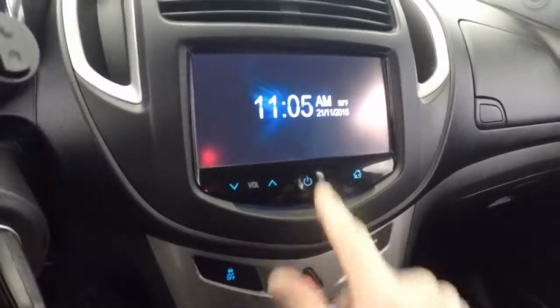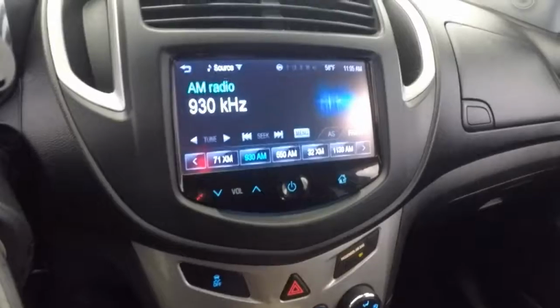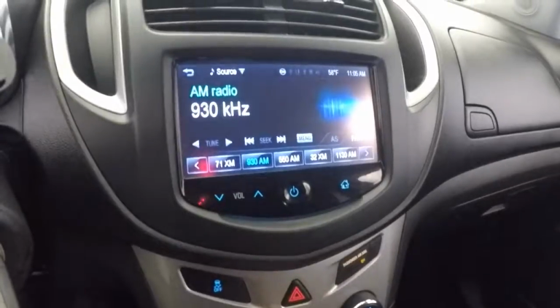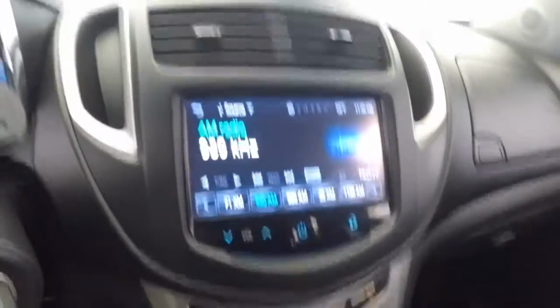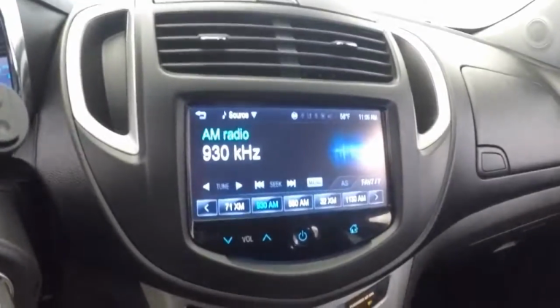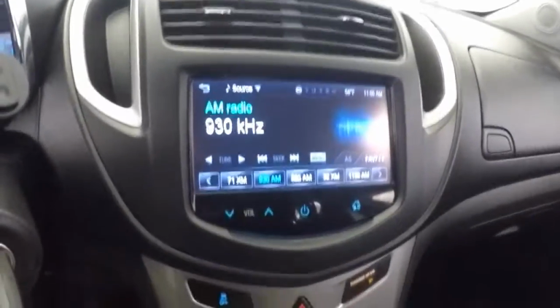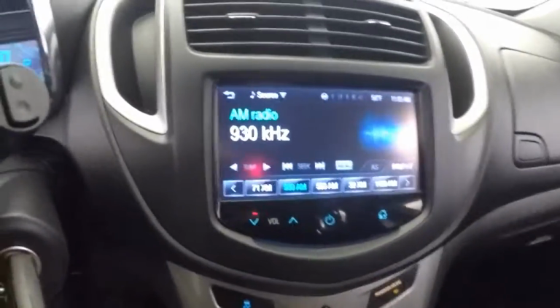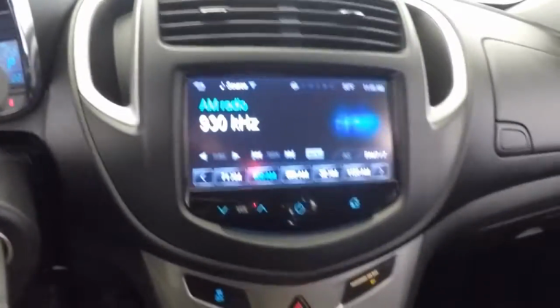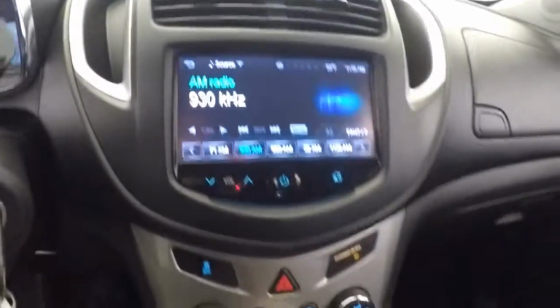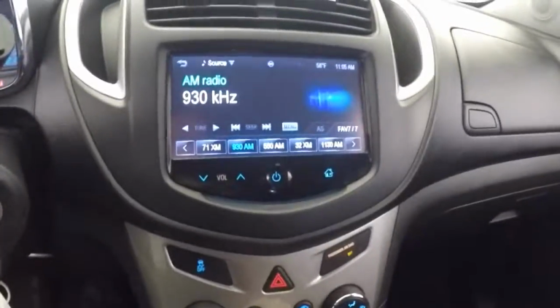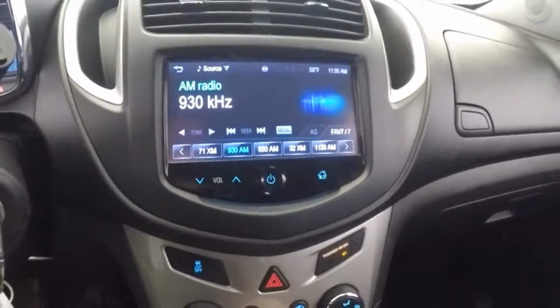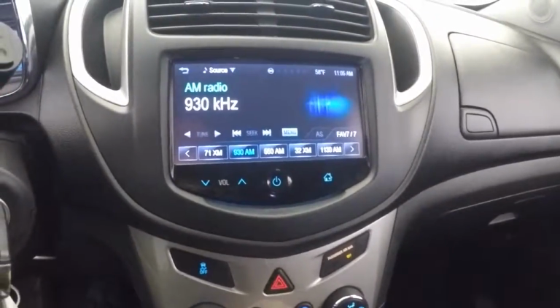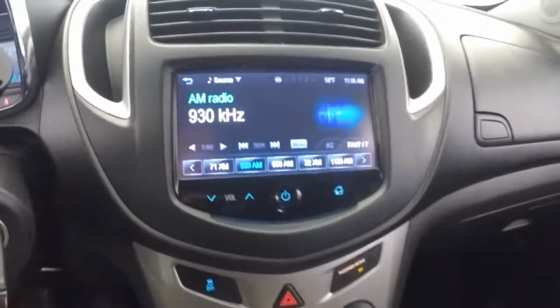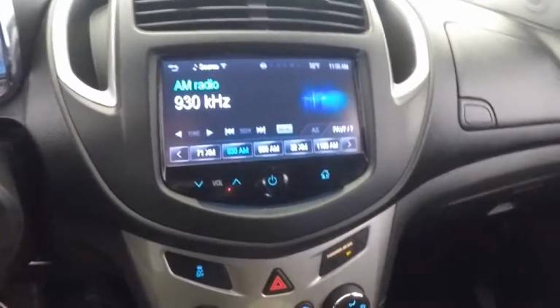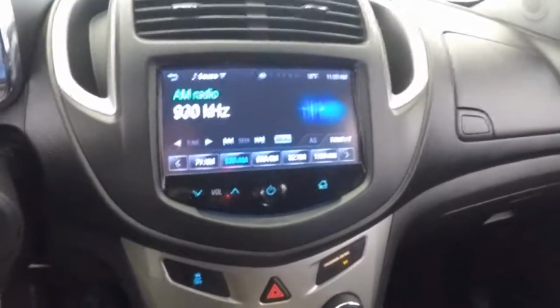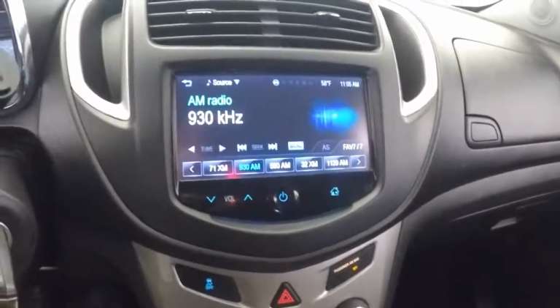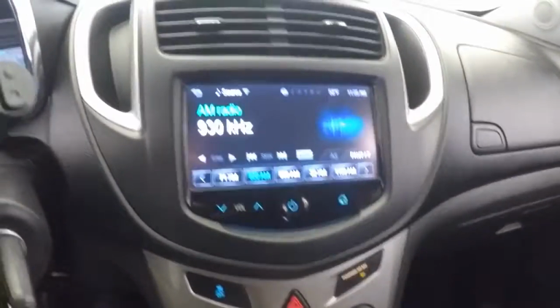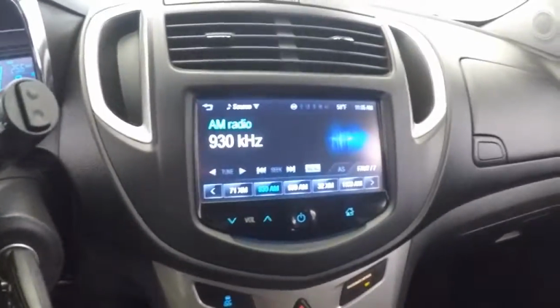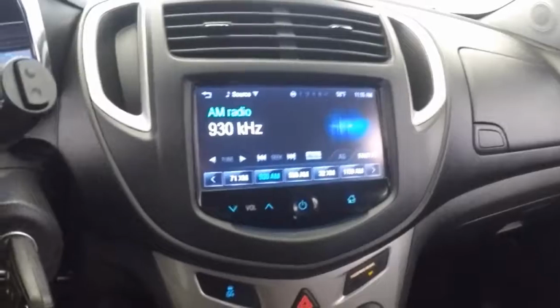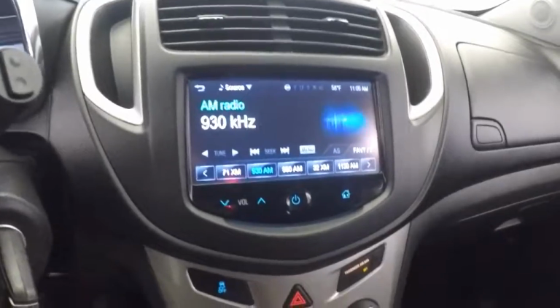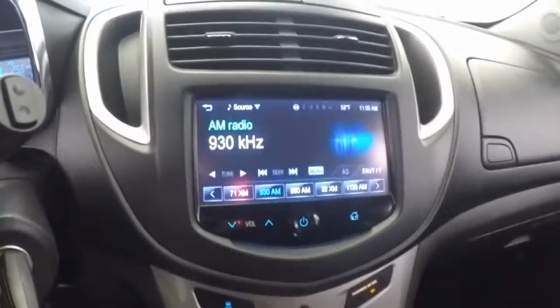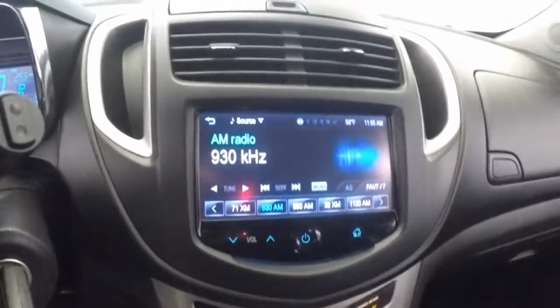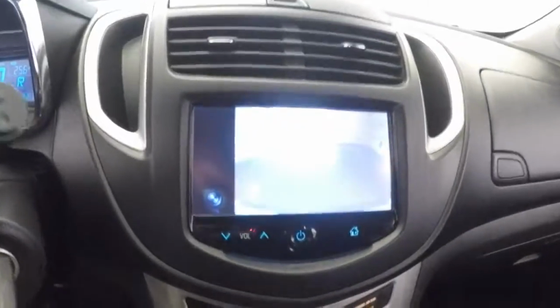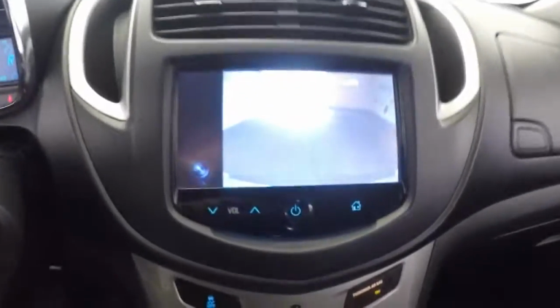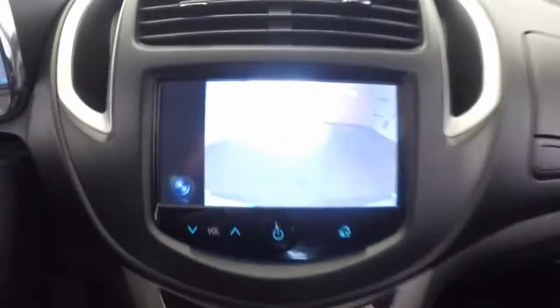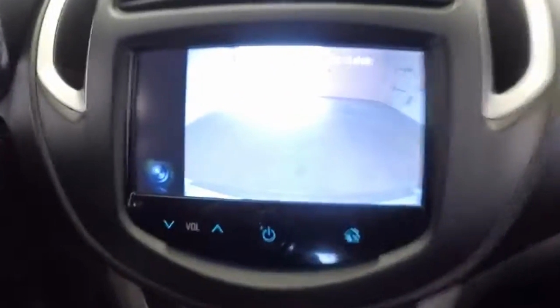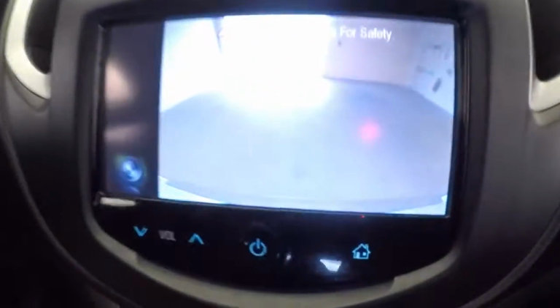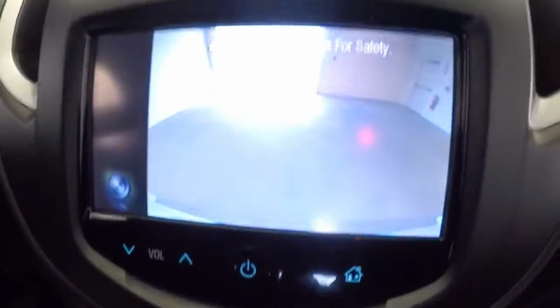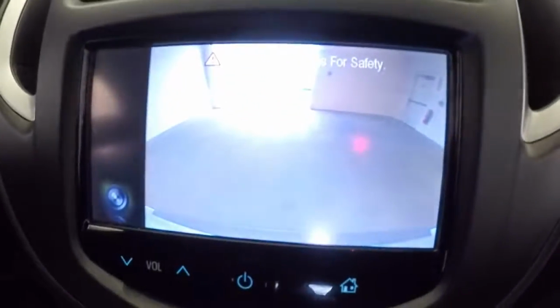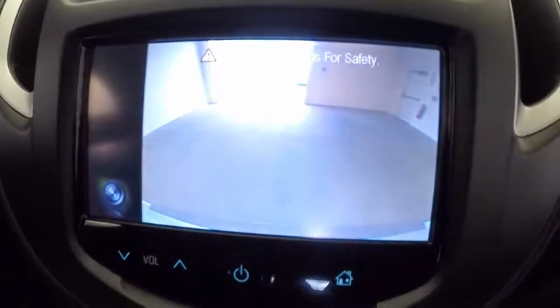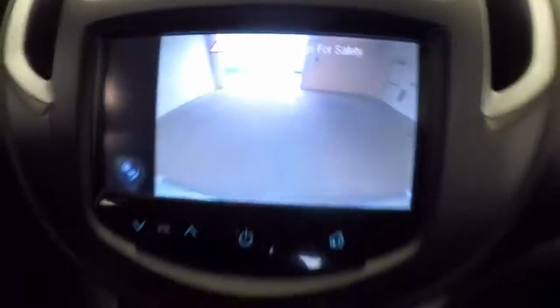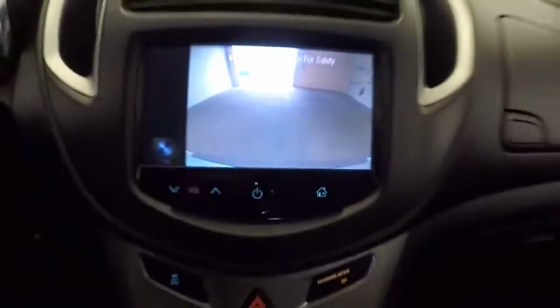All kinds of entertainment connectivity here — just takes a touch. AM, FM radio, CD player, XM radio available with a subscription. Rear camera, parking assist.